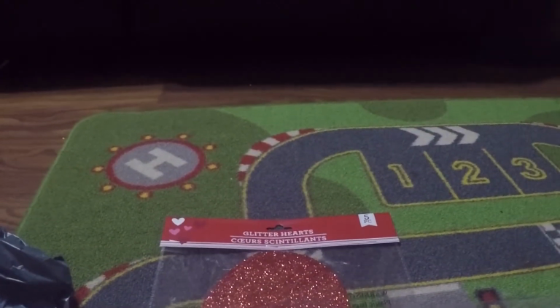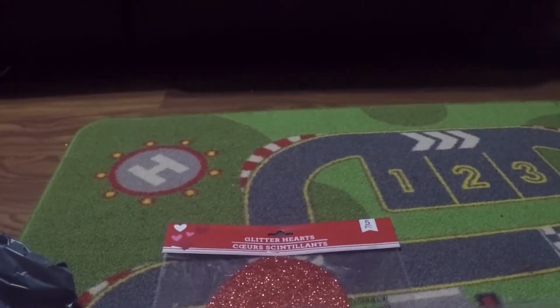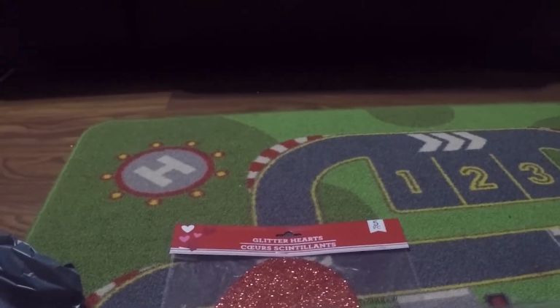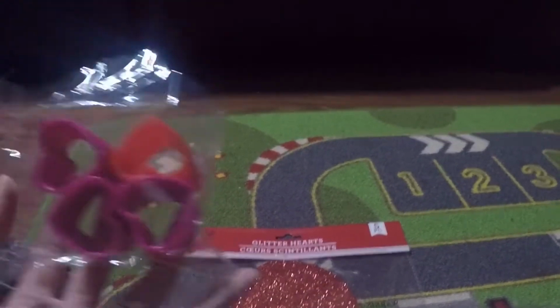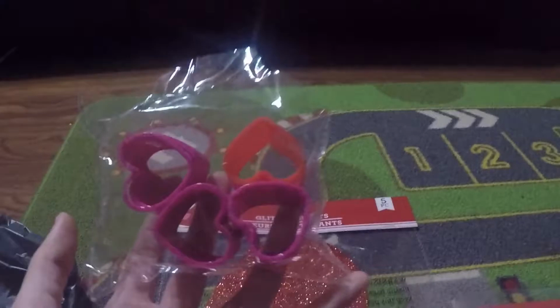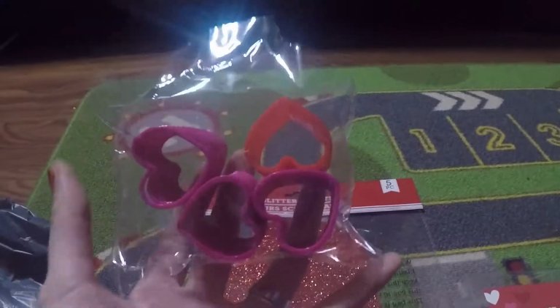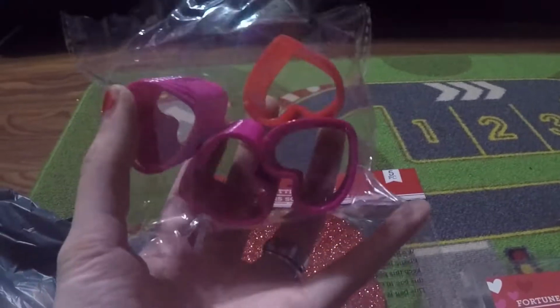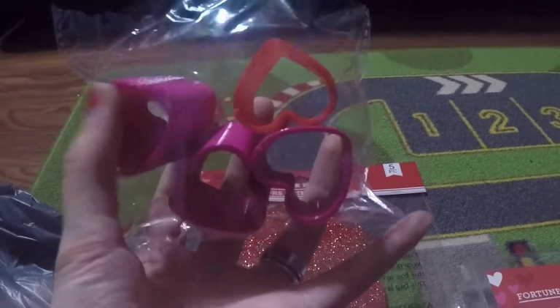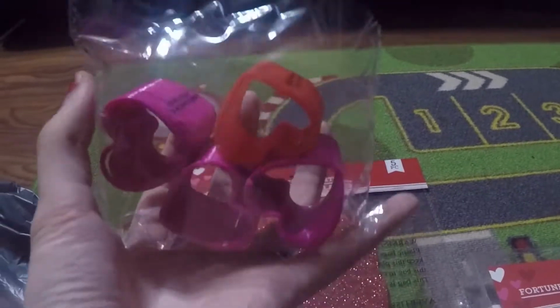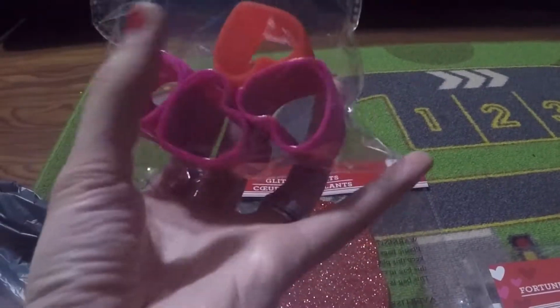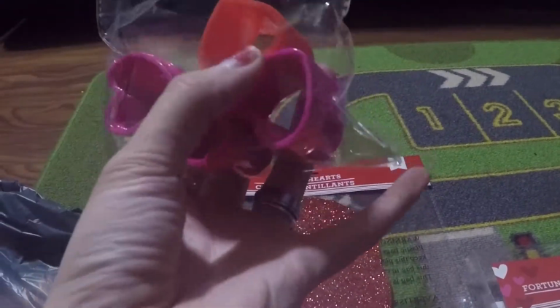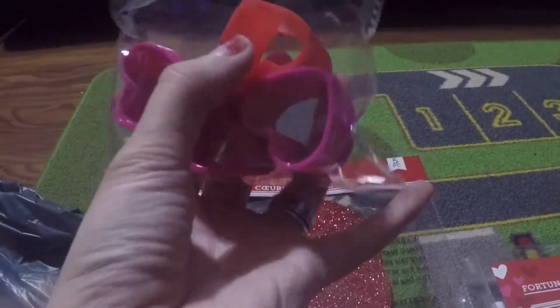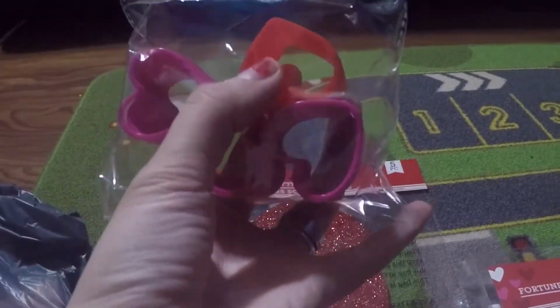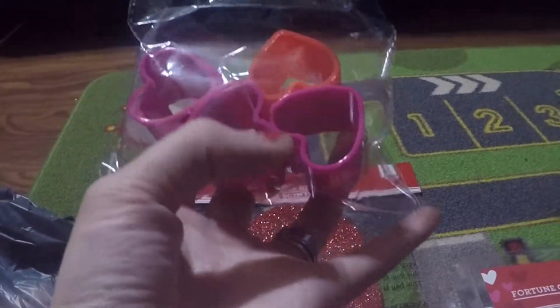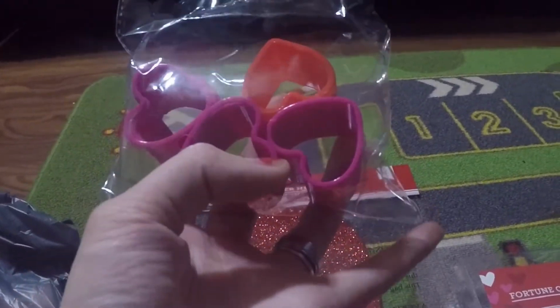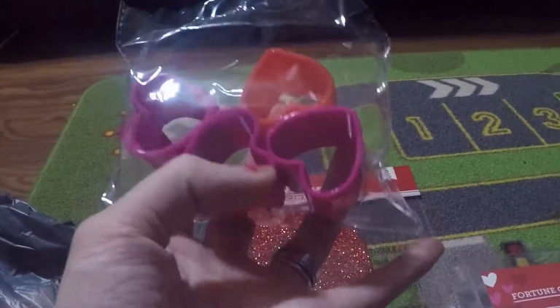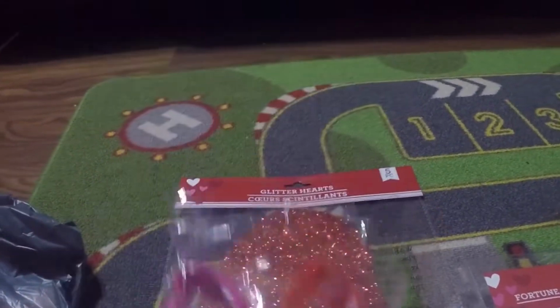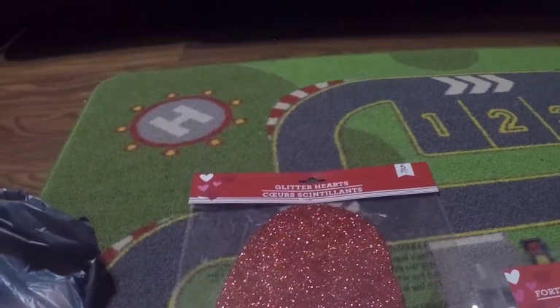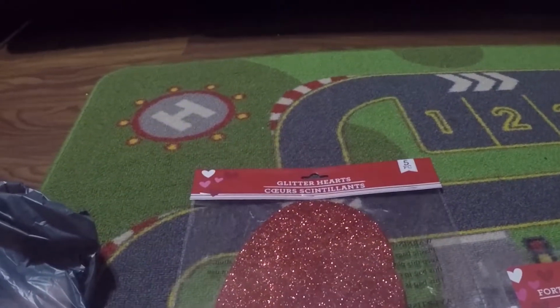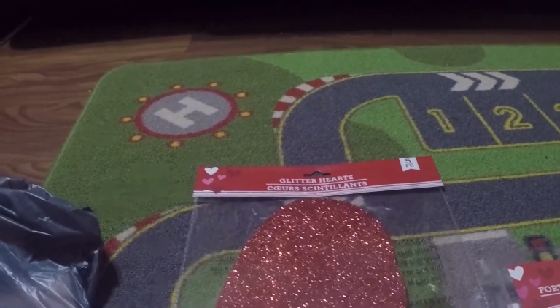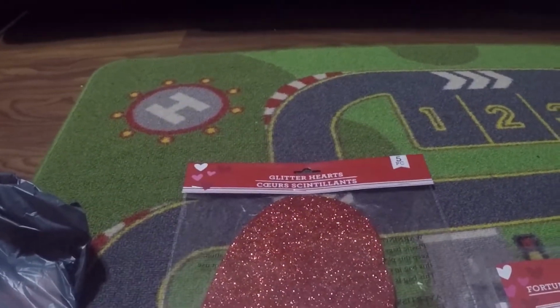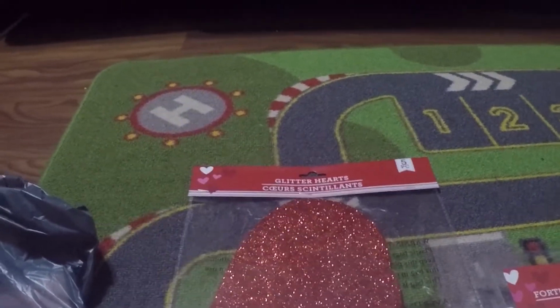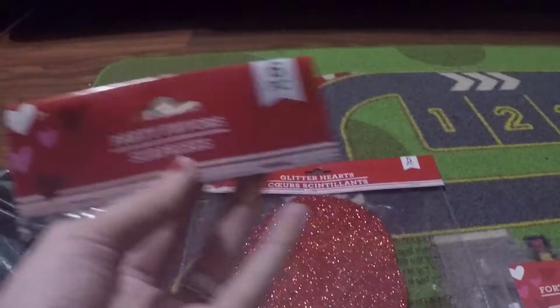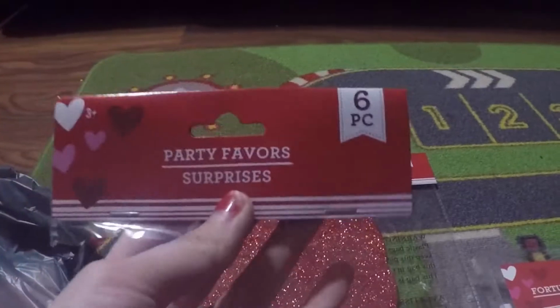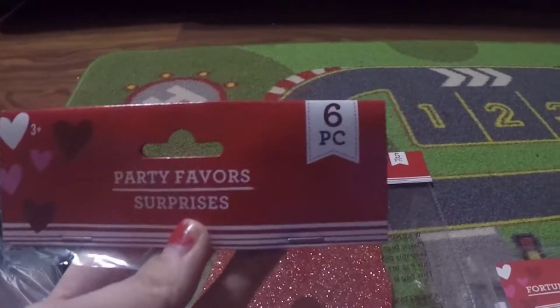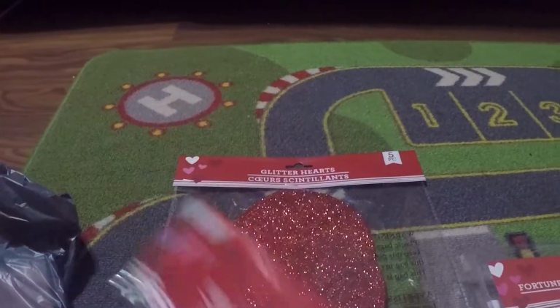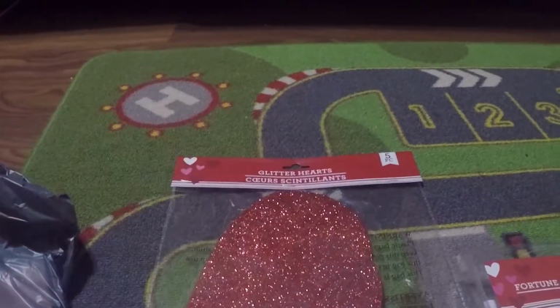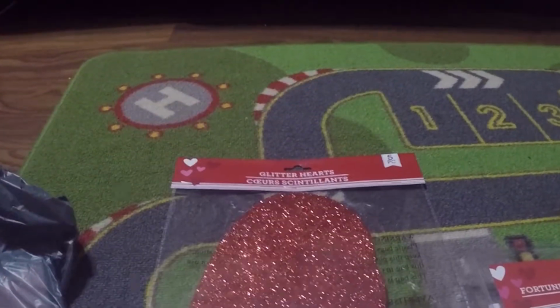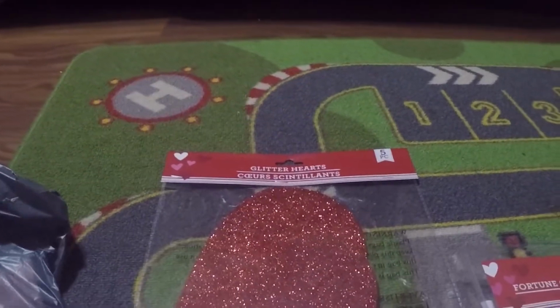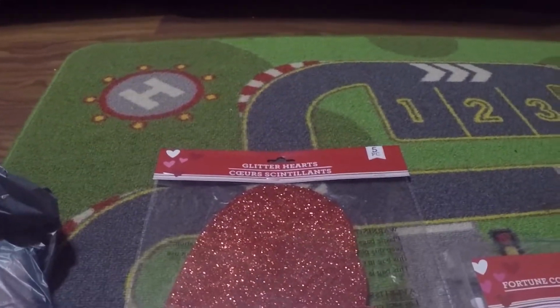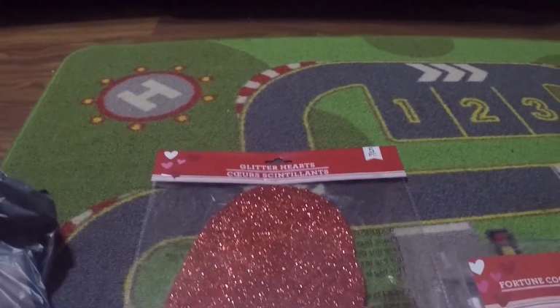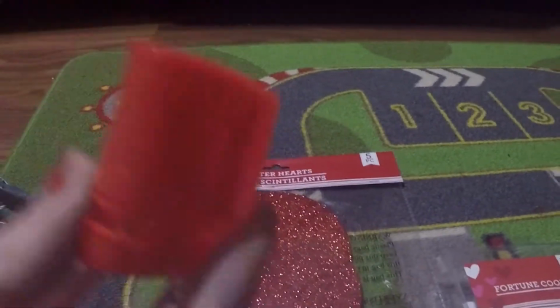And I got a packet of slinkies — it's a packet of six. There are three red and three pink. Right here is the other red one.